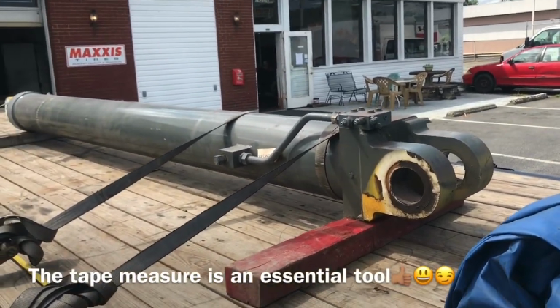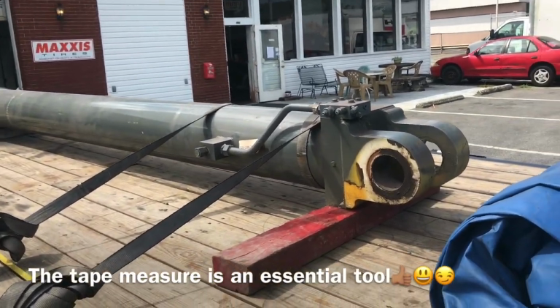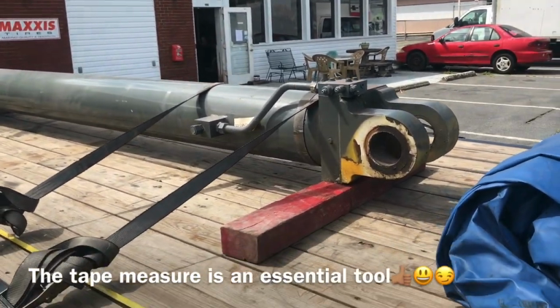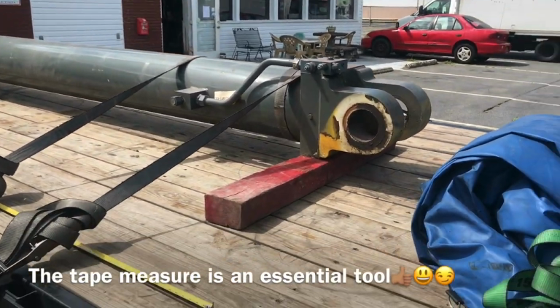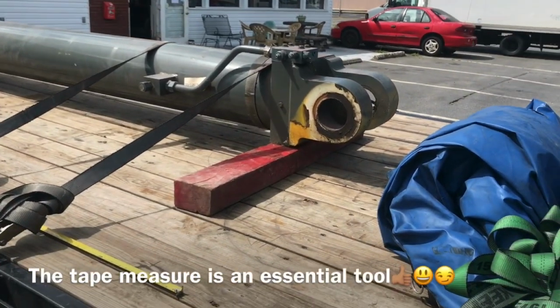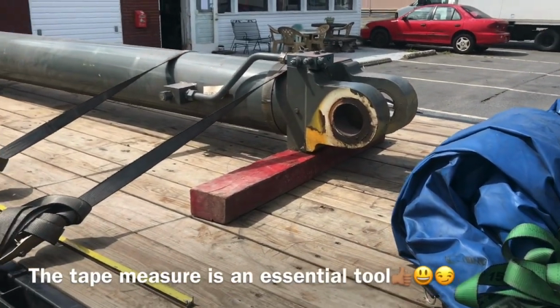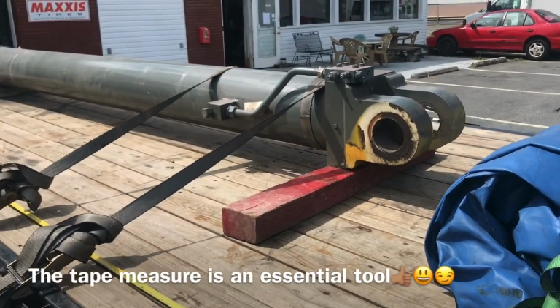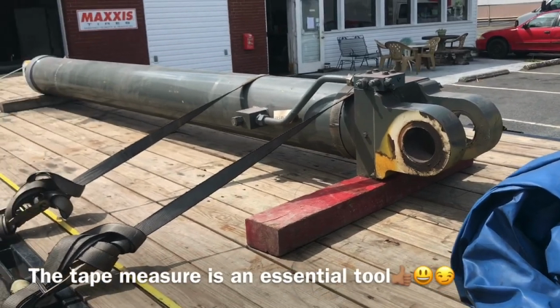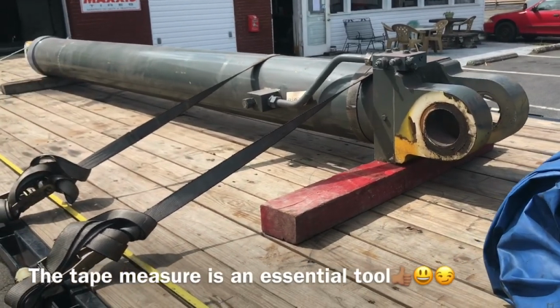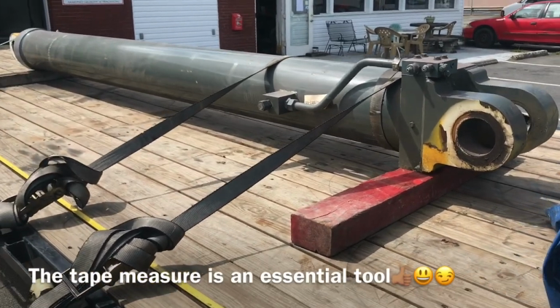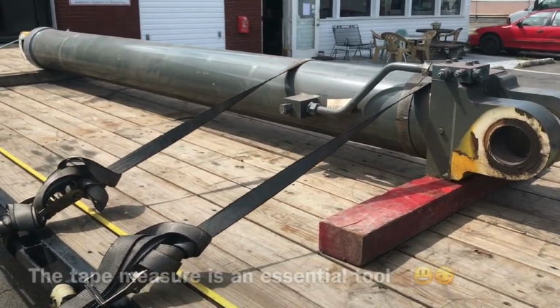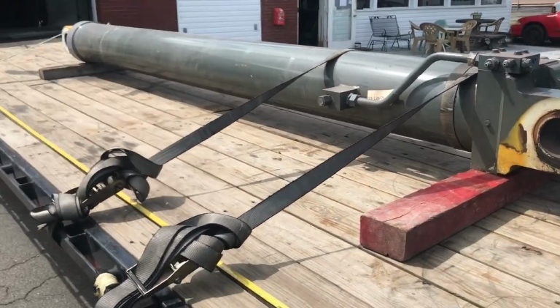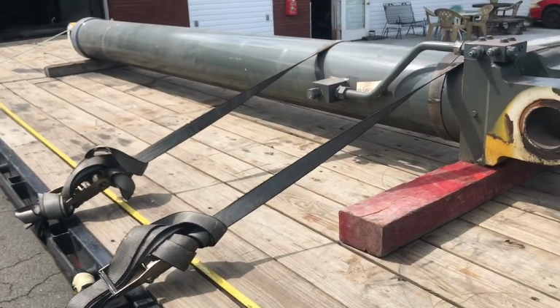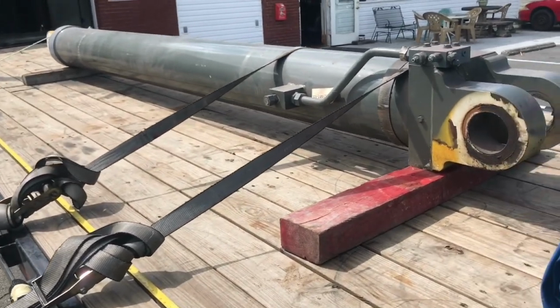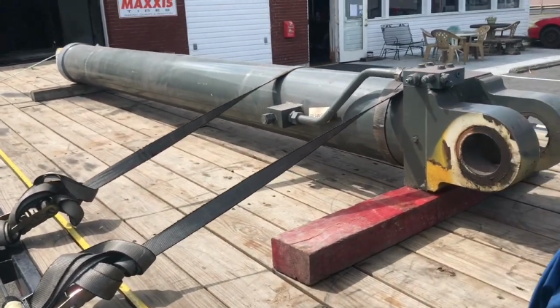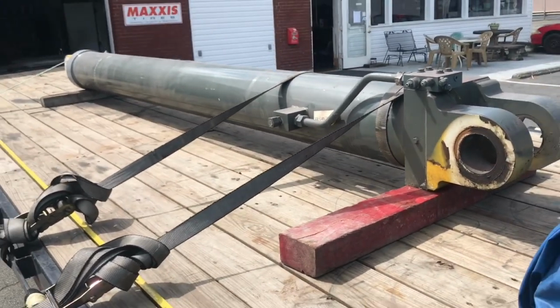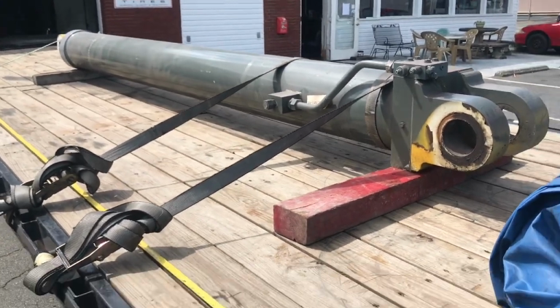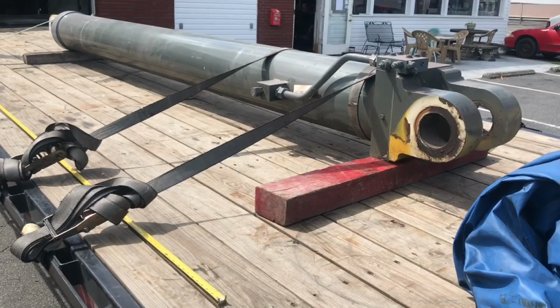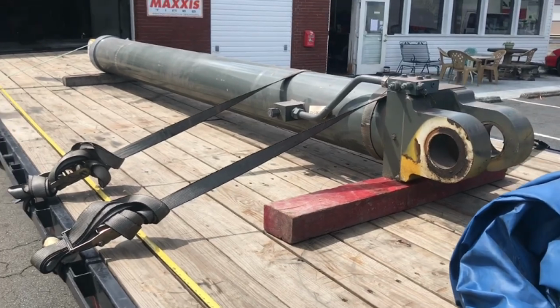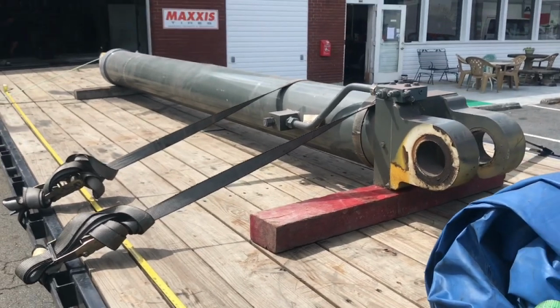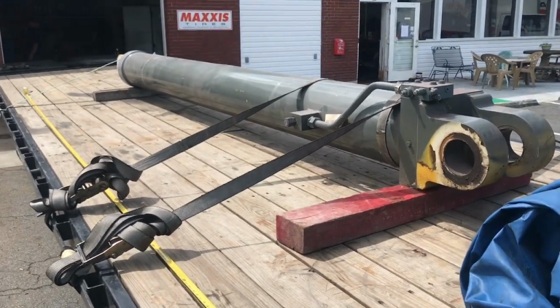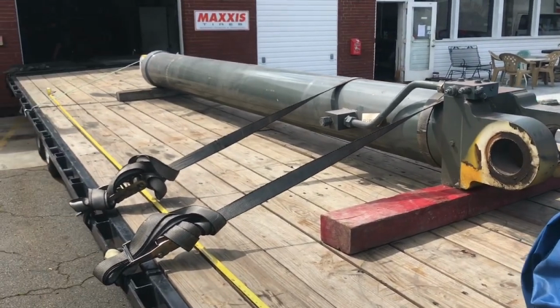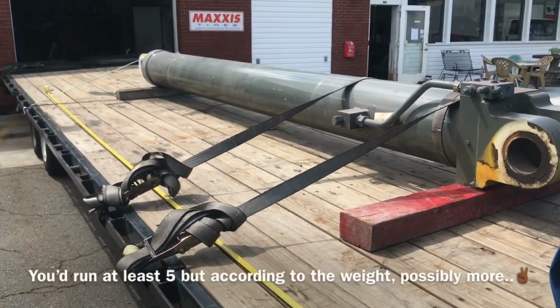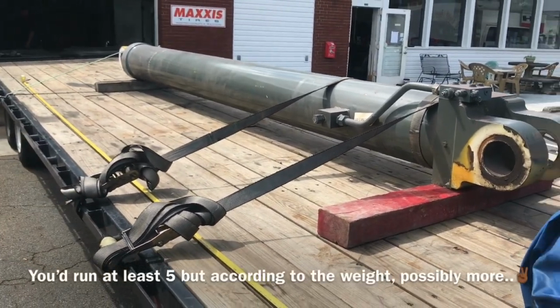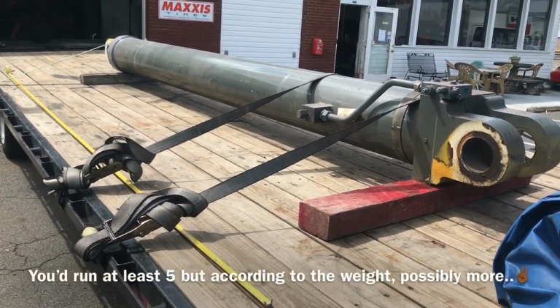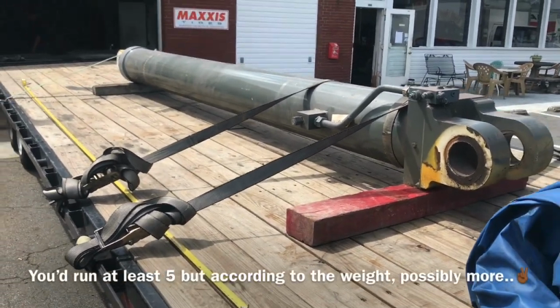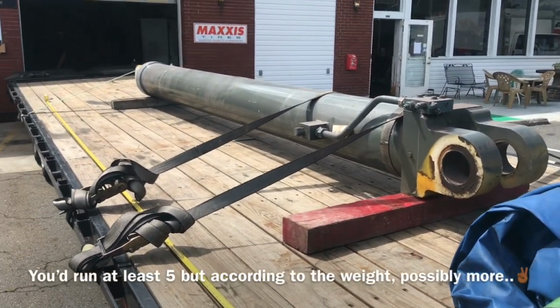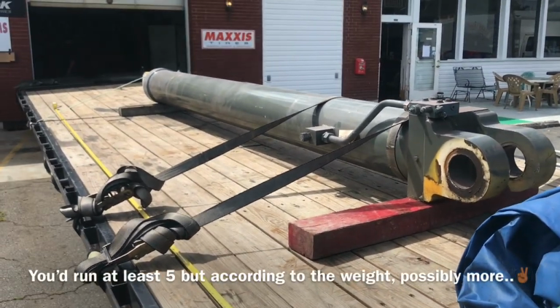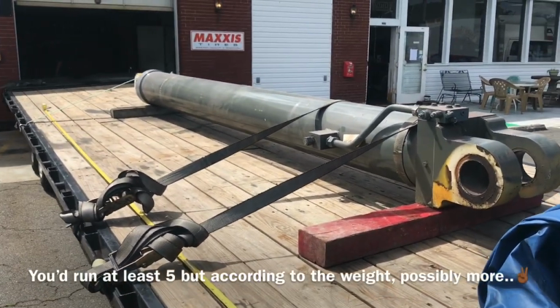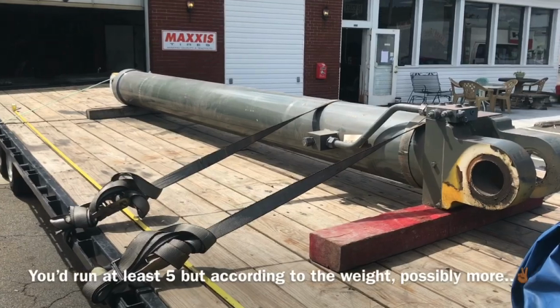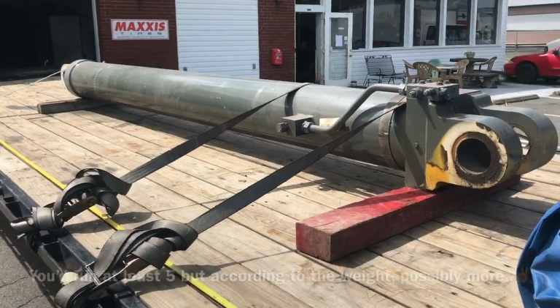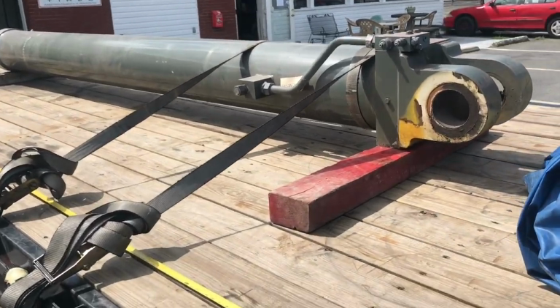It weighs 10,000 pounds. I got 3,000-pound straps. I put four on there. But what if it's 40 feet long? There's a little bit more in play there. So let's take a look.